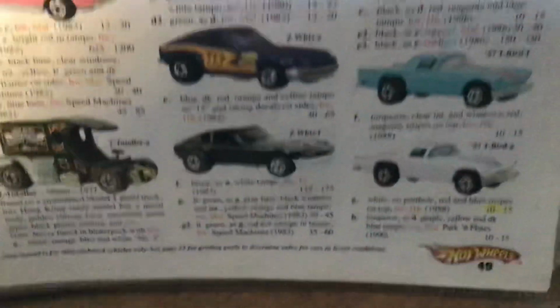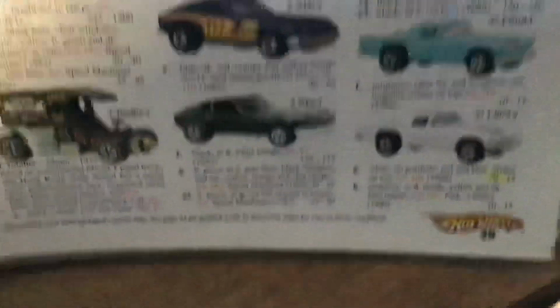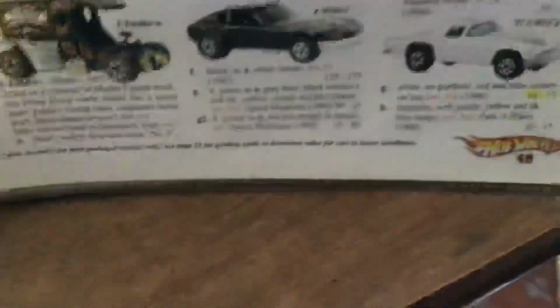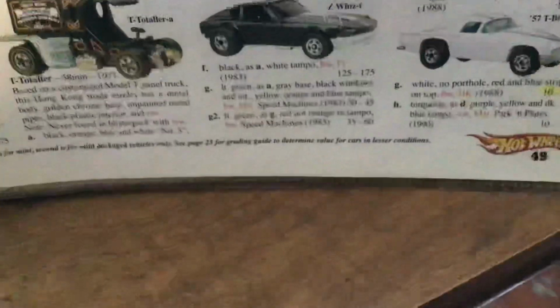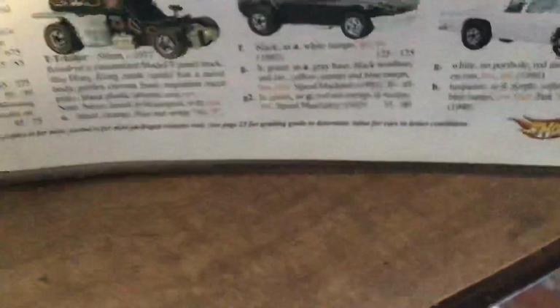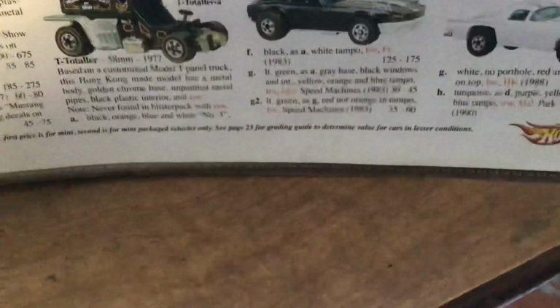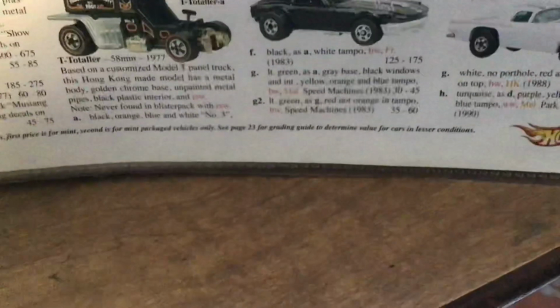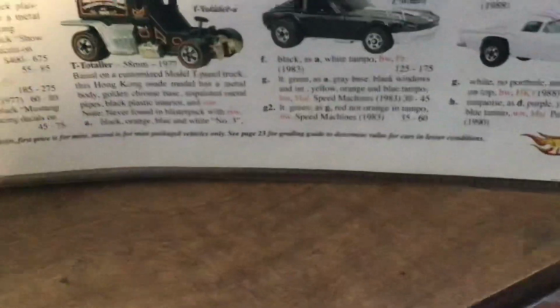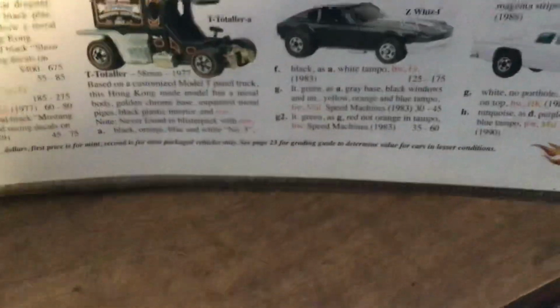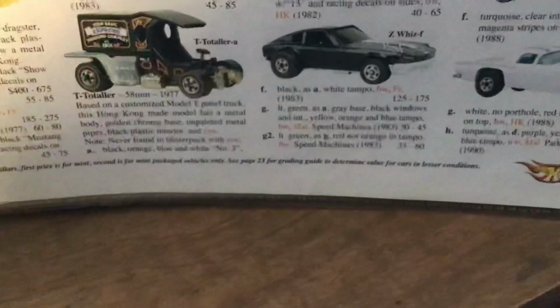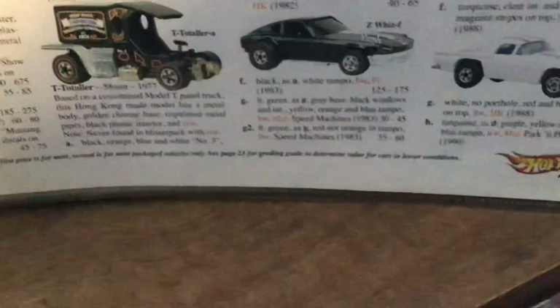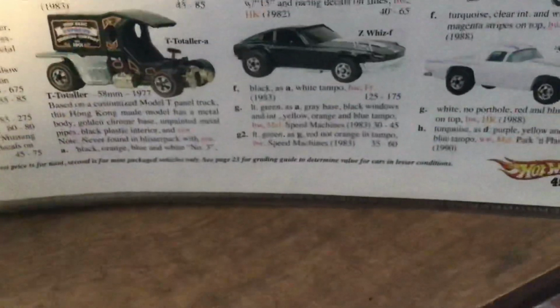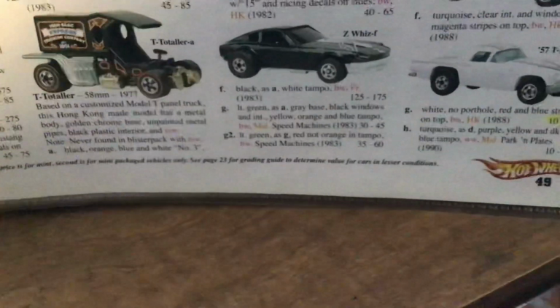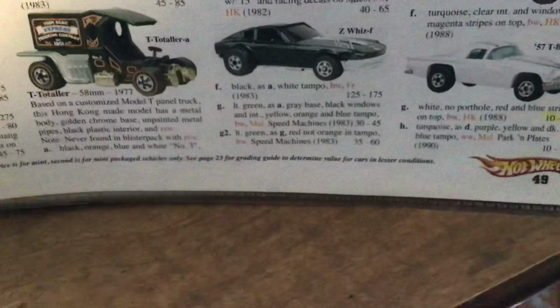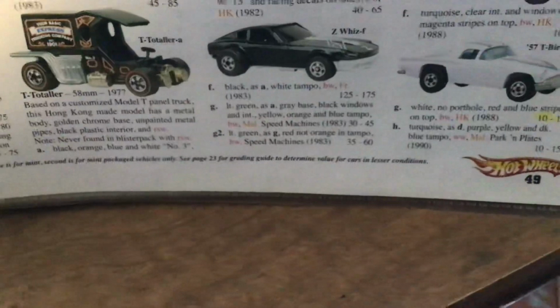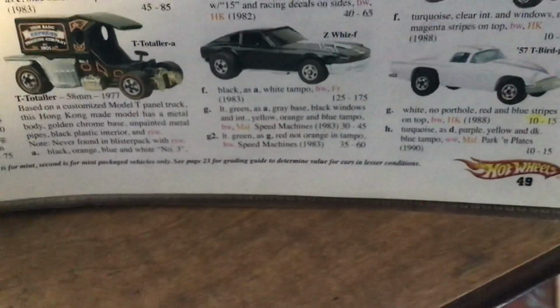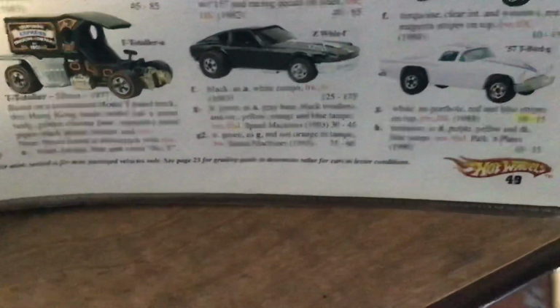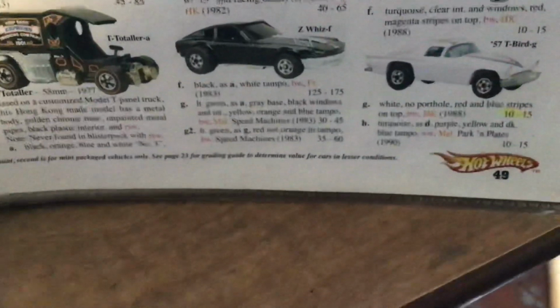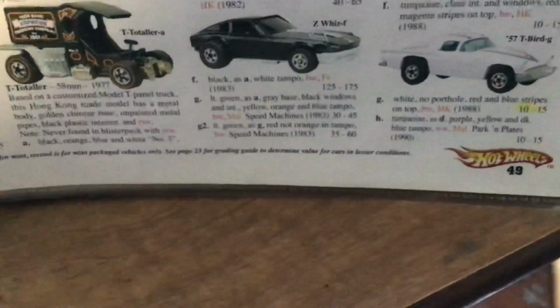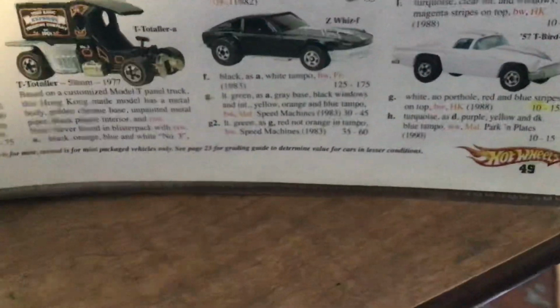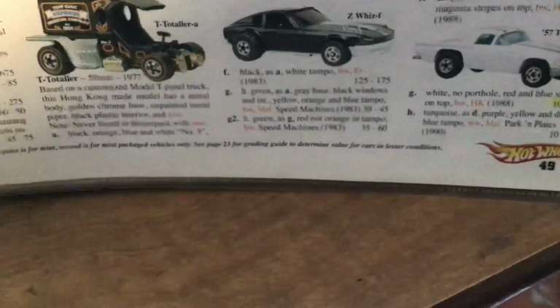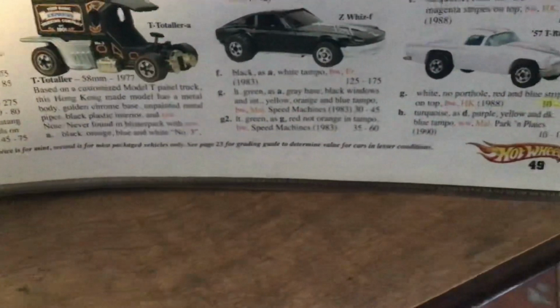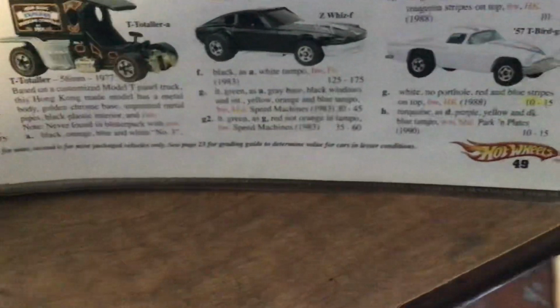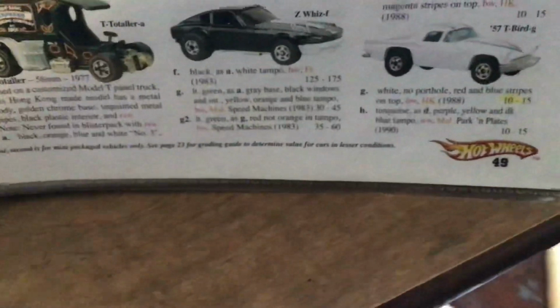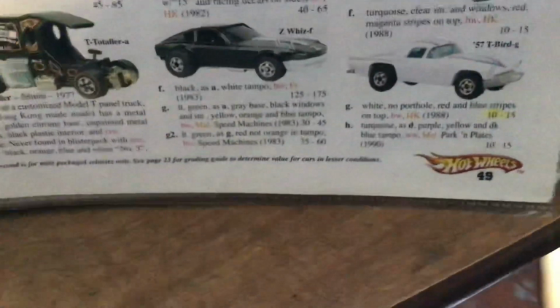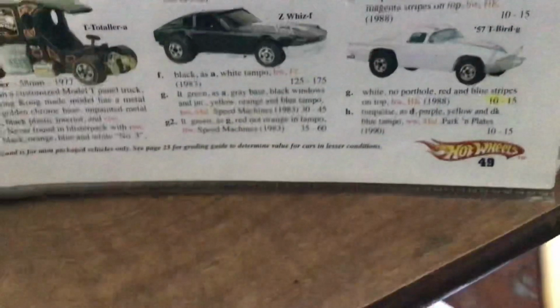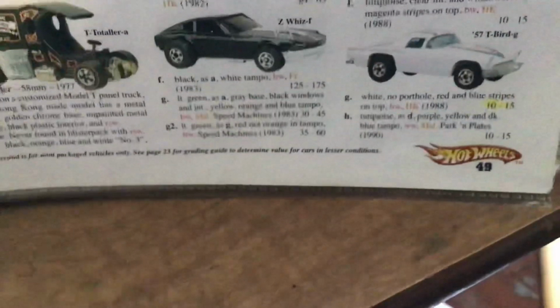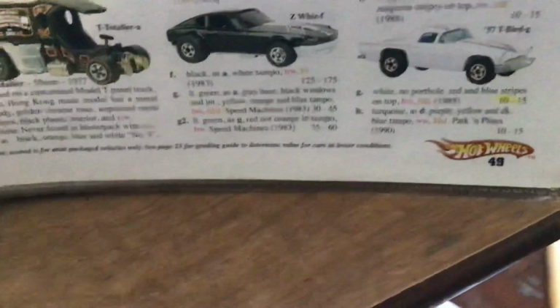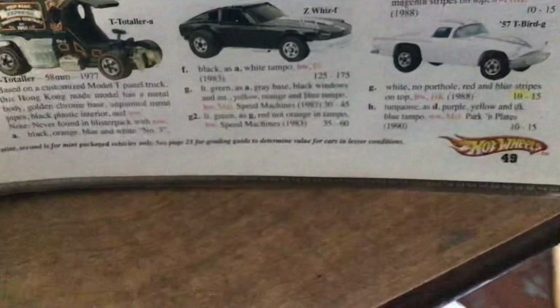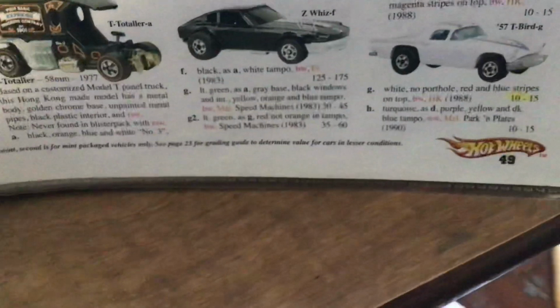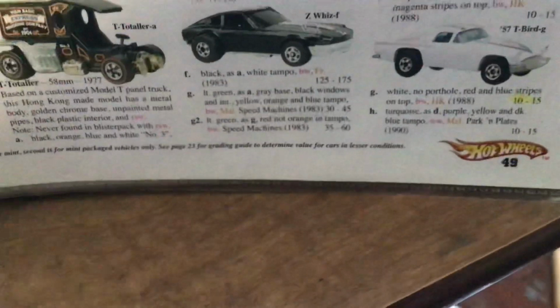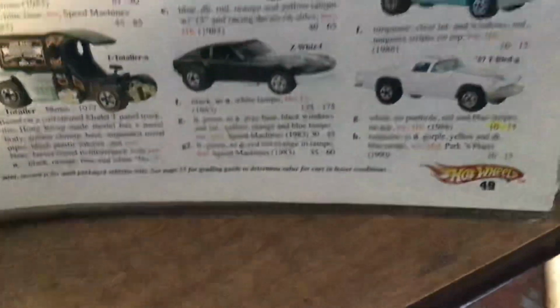Then there was the Speed Machine — light green with red, not orange, tampo. That's something to look out for: $435 from 1983.